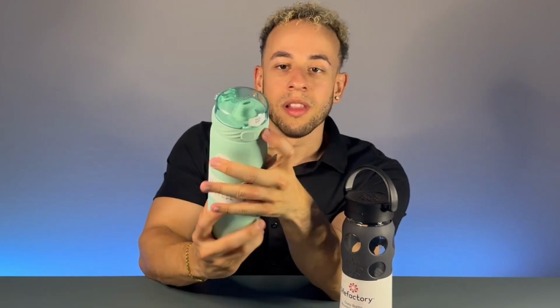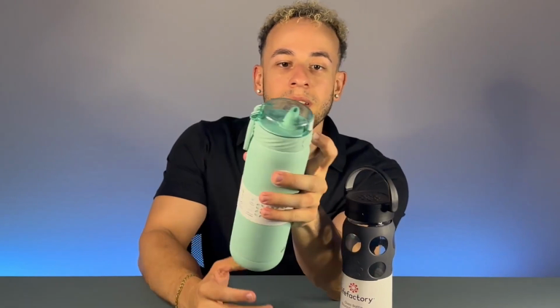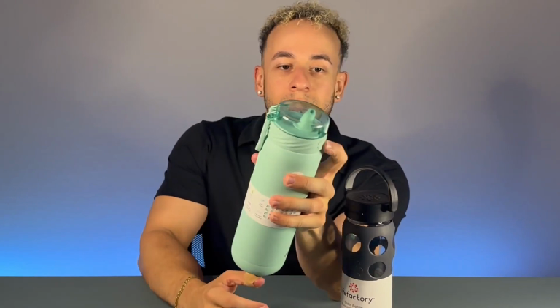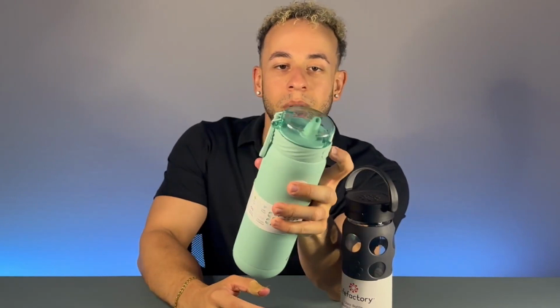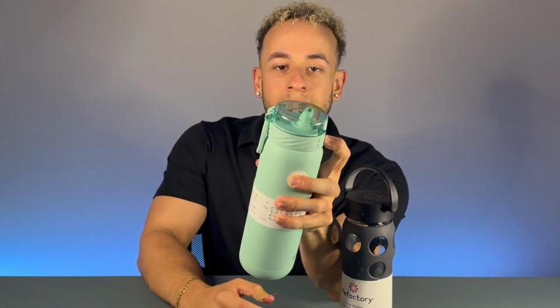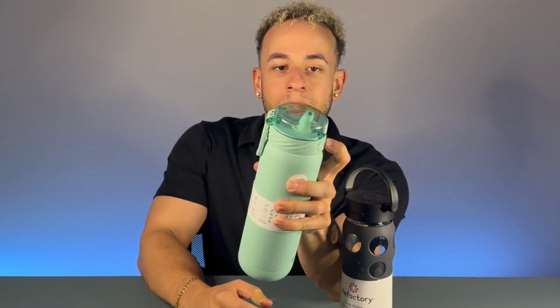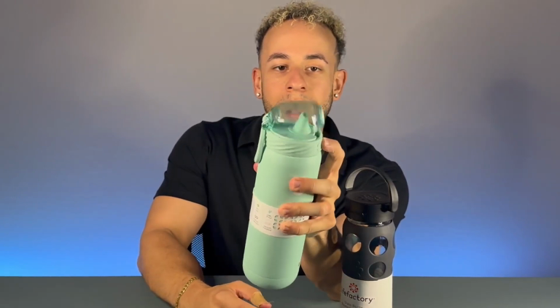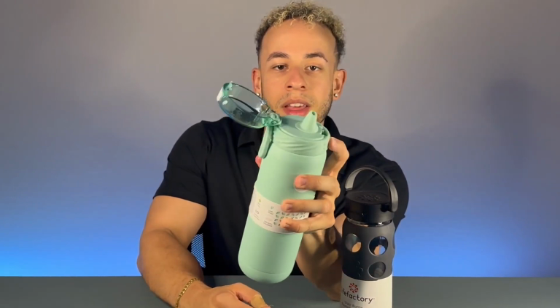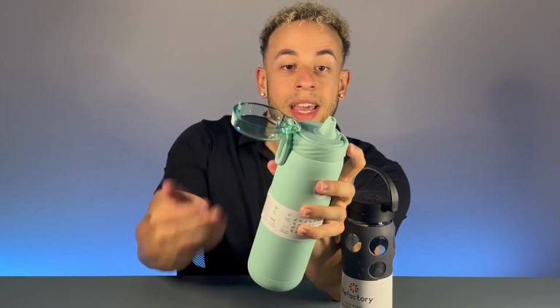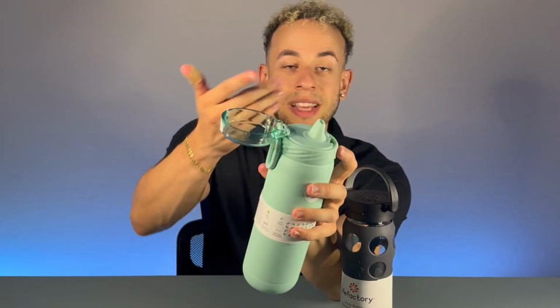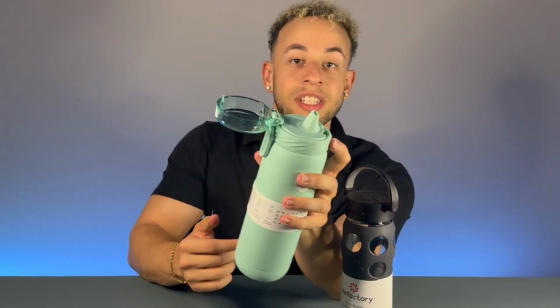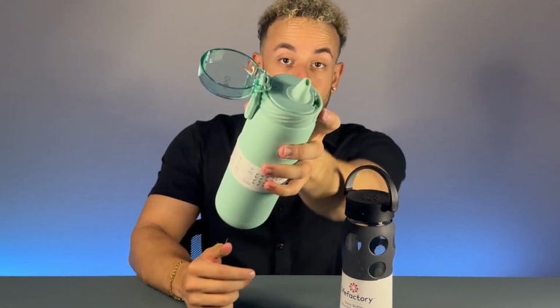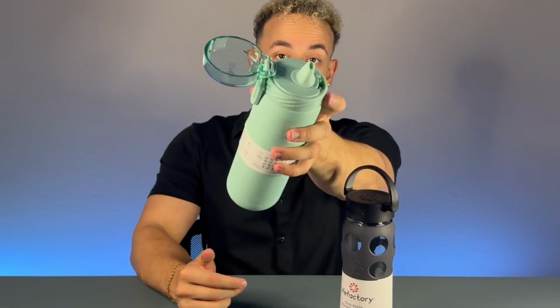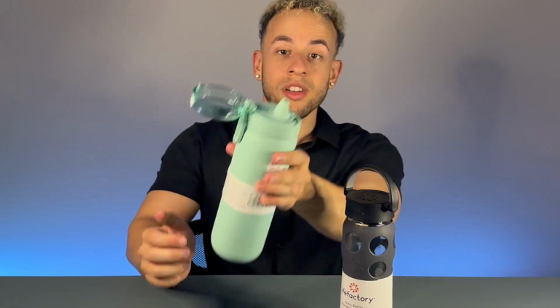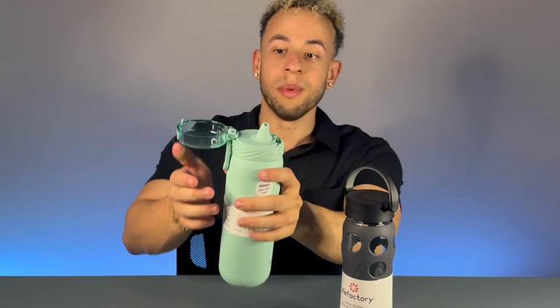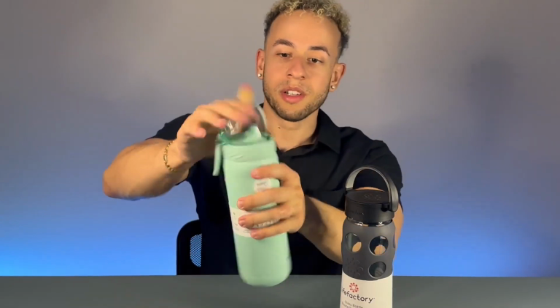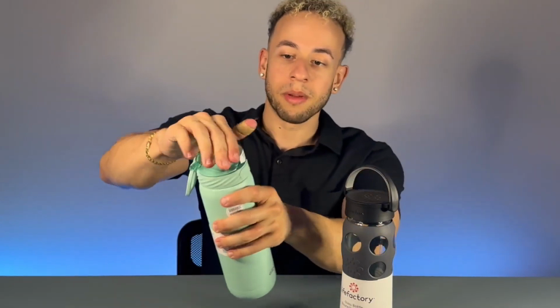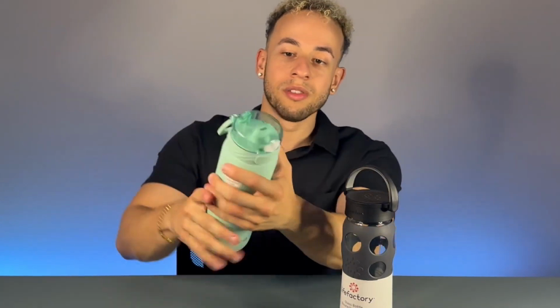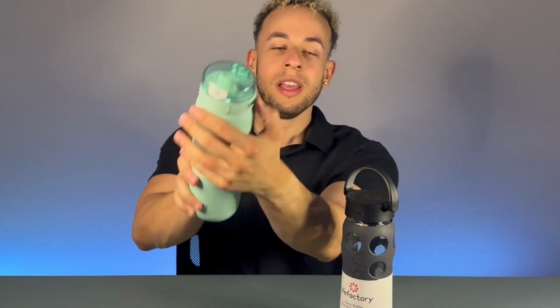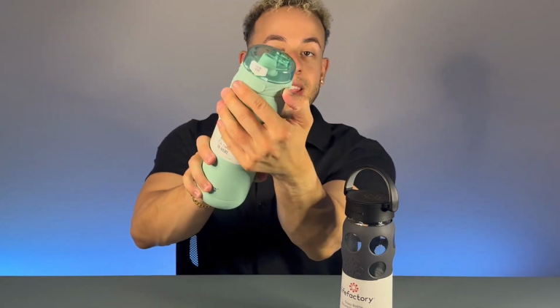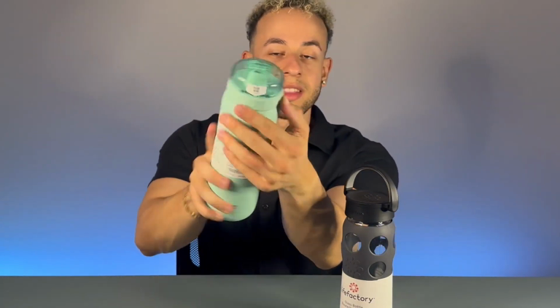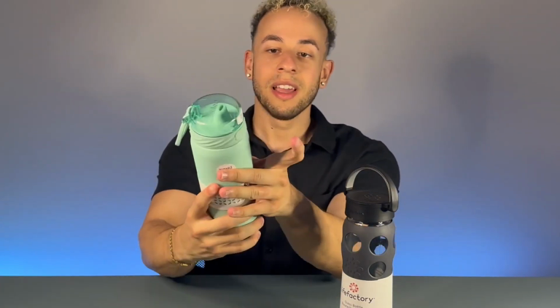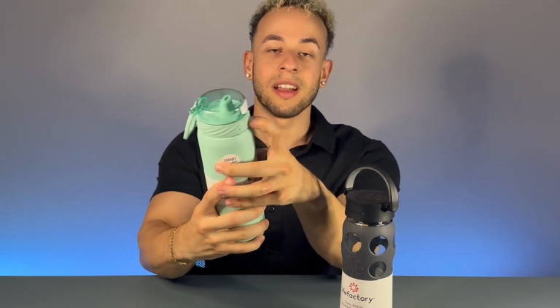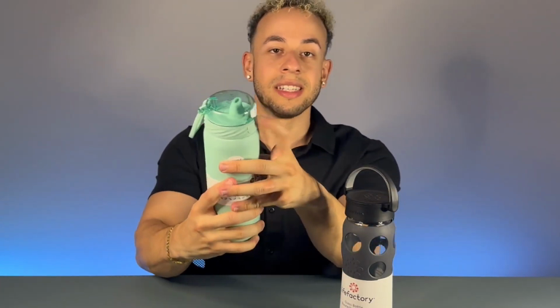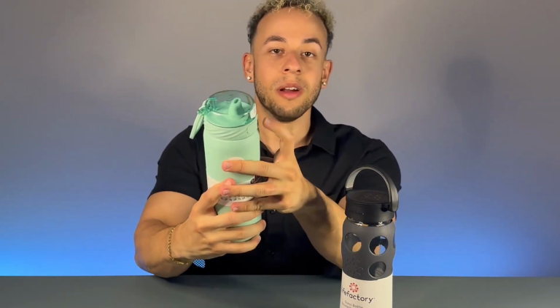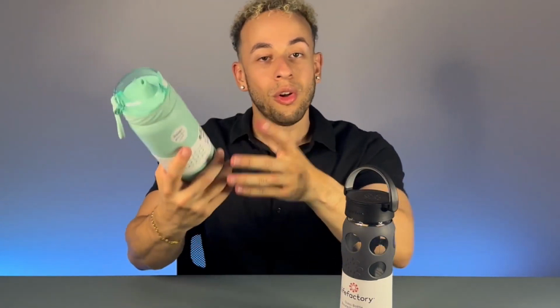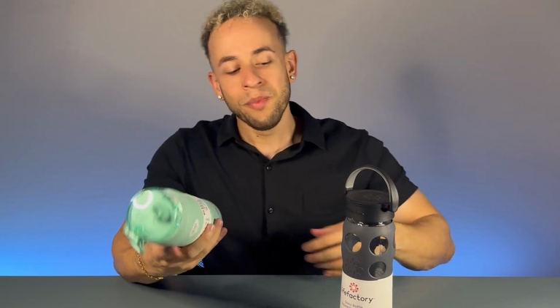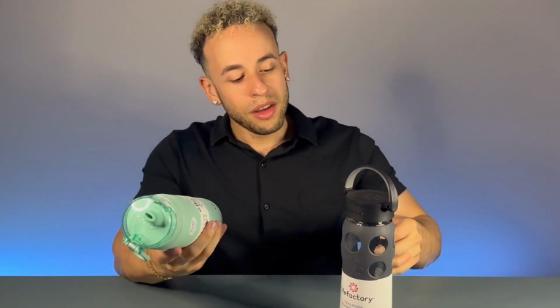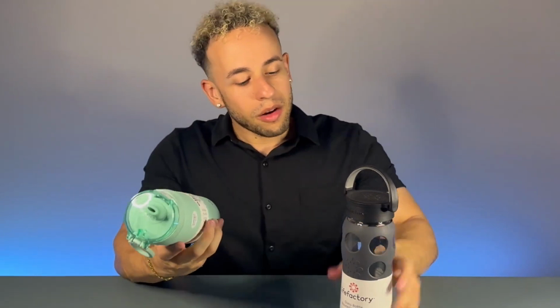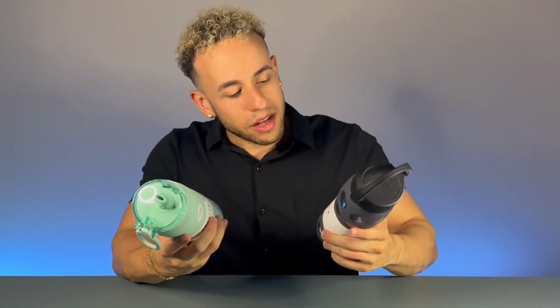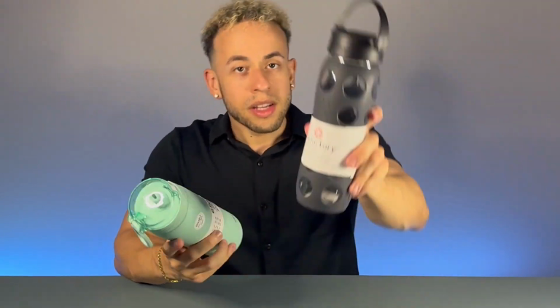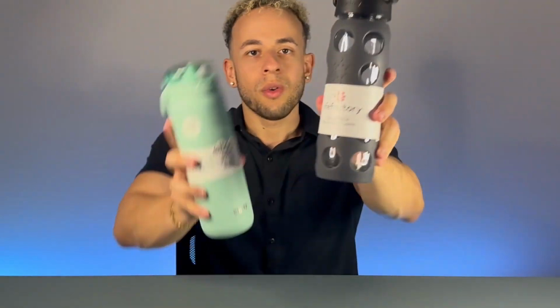Once unlocked, you press the button to access the silicone straw, drink your beverage, then pop it closed and hit the lock — so it won't accidentally open up at all.